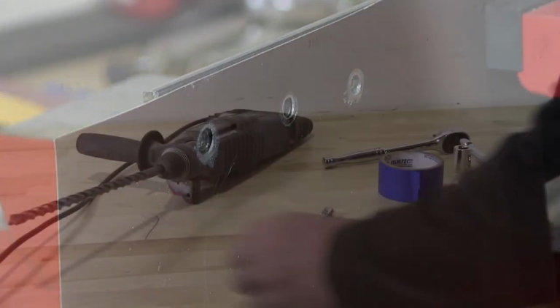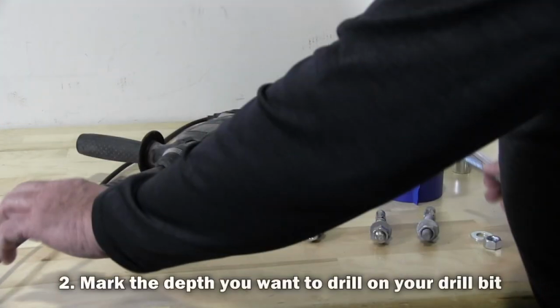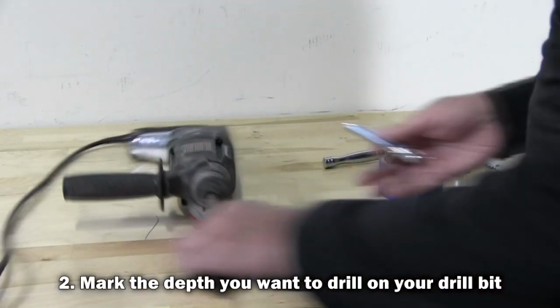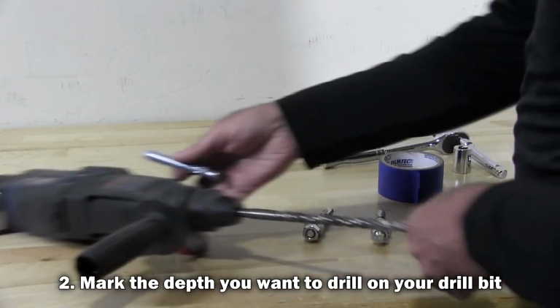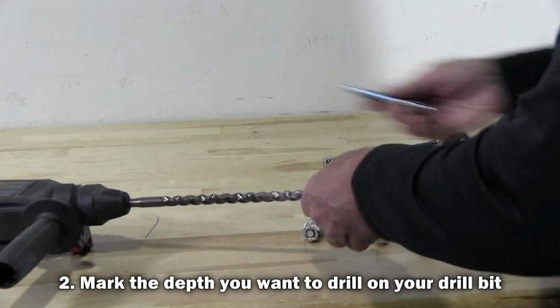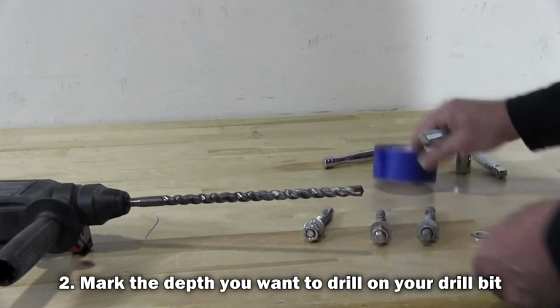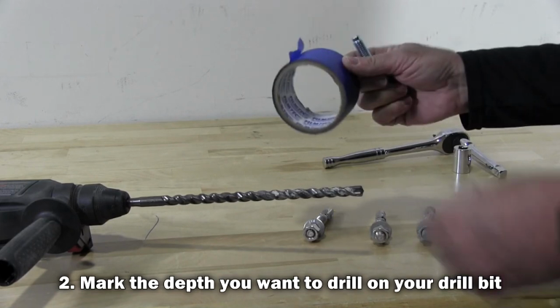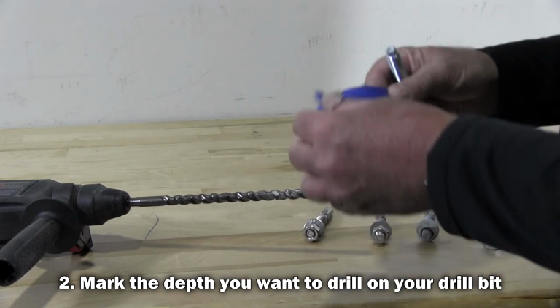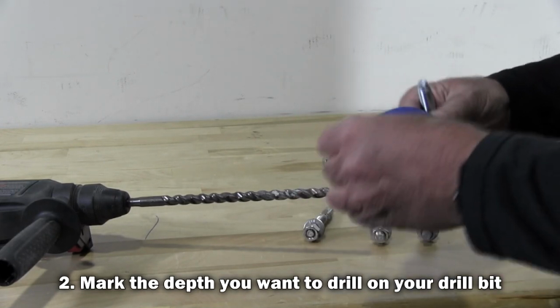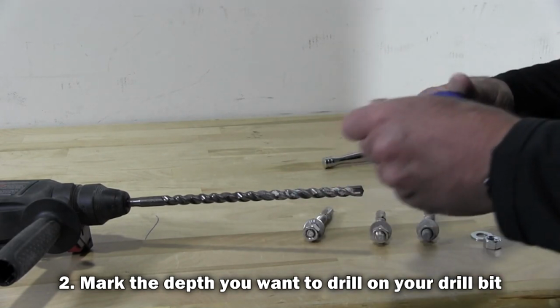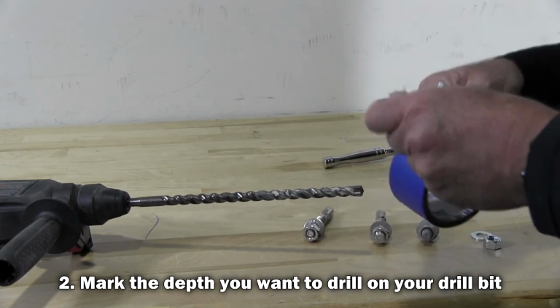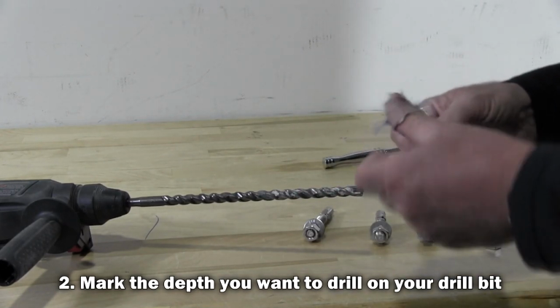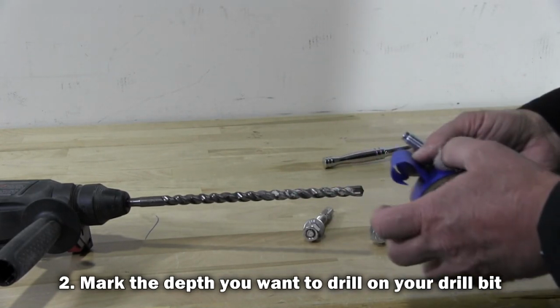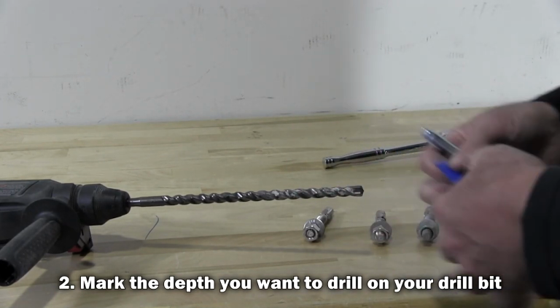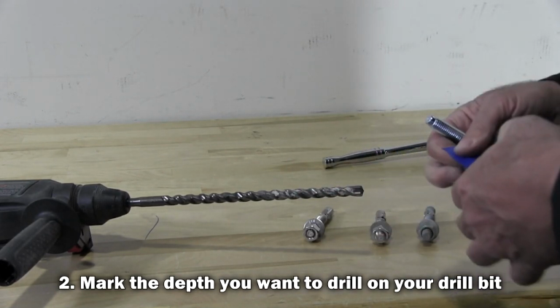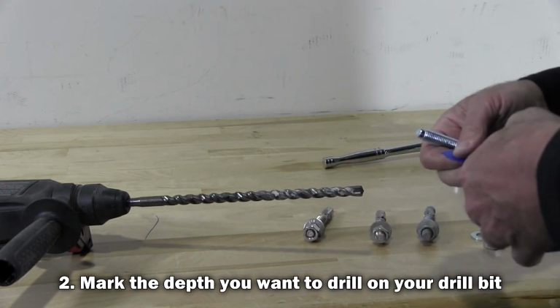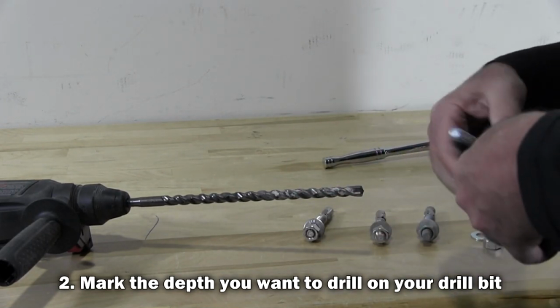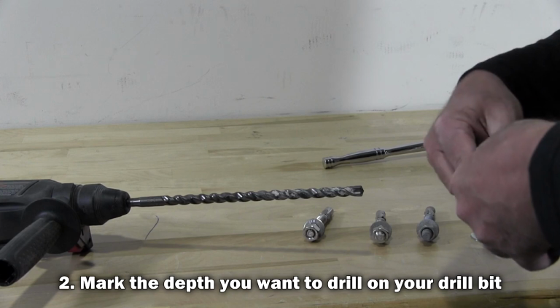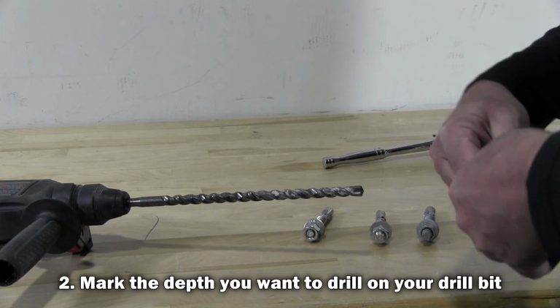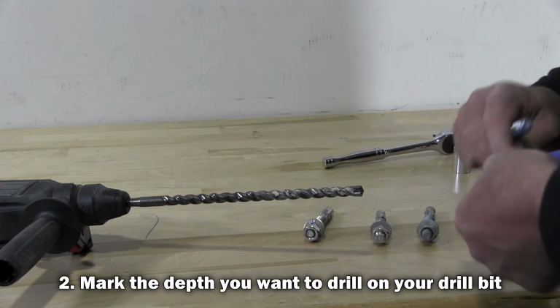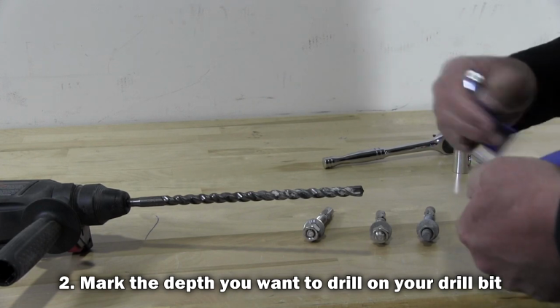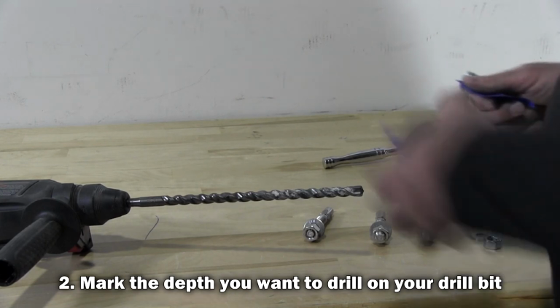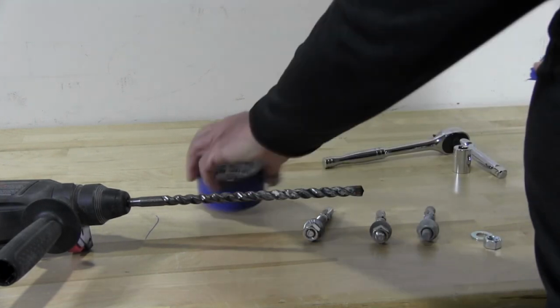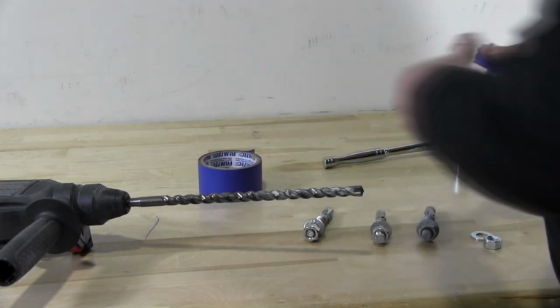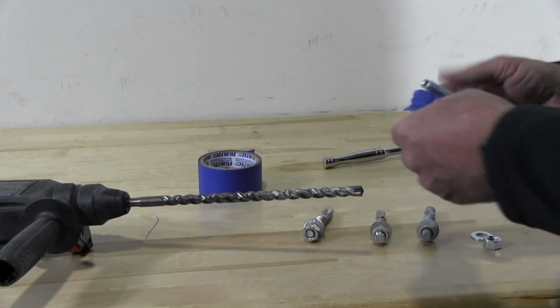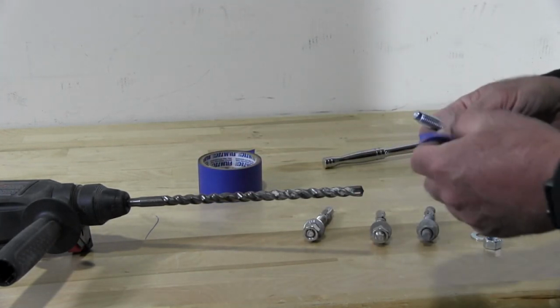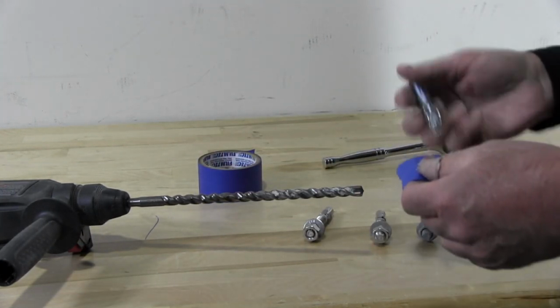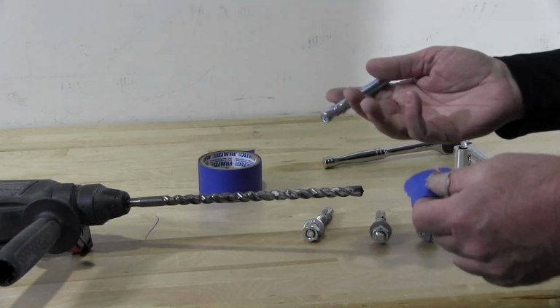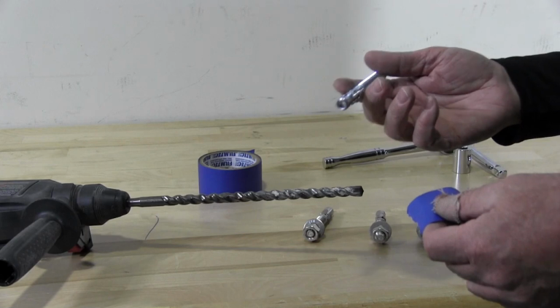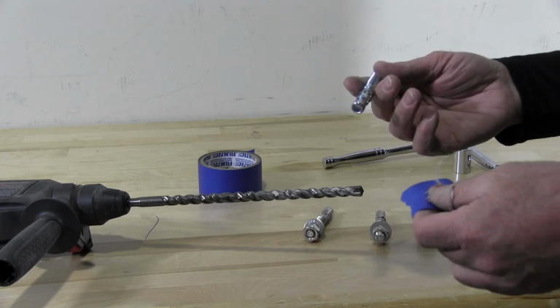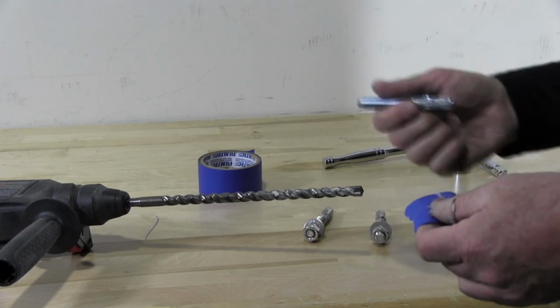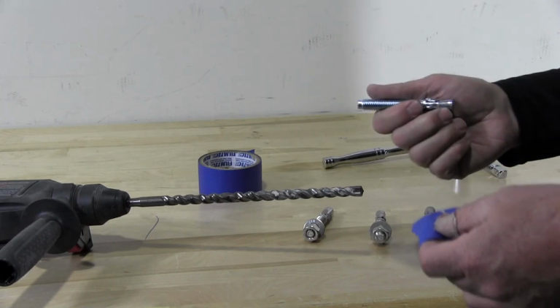We're going to use this blue tape as a marker to prevent from drilling through the concrete. I'm drilling into 8 inches of concrete here so I have no worries. This is a 2 and 3 quarter inch wedge anchor.